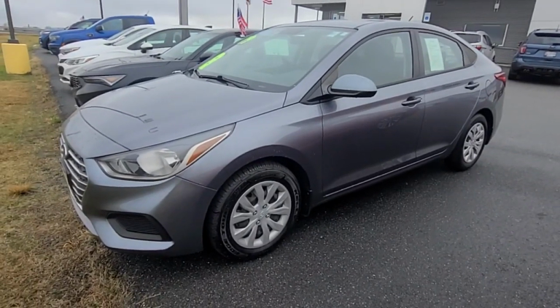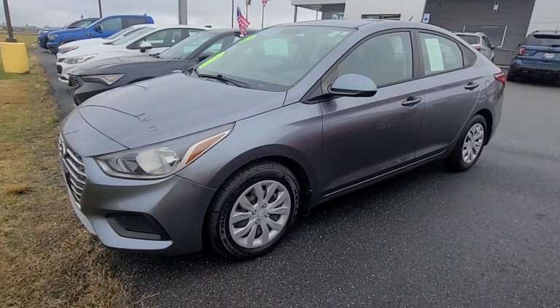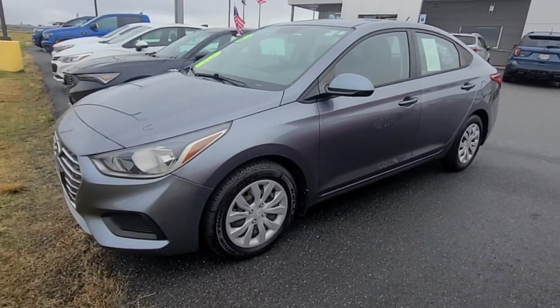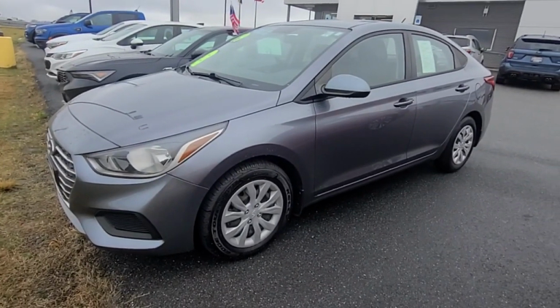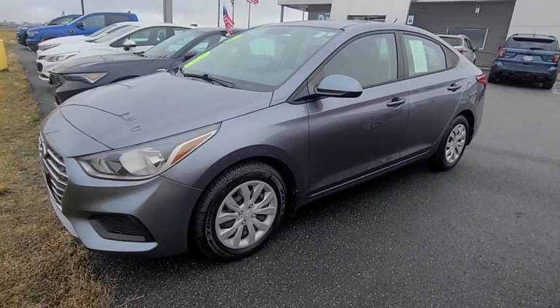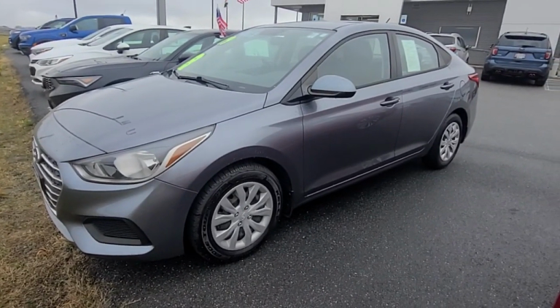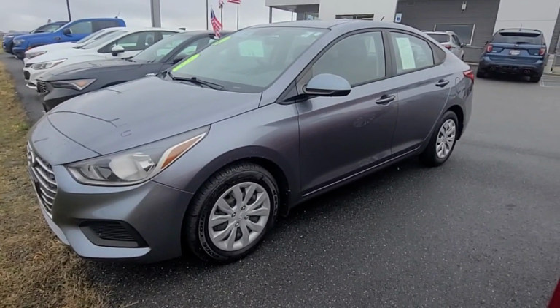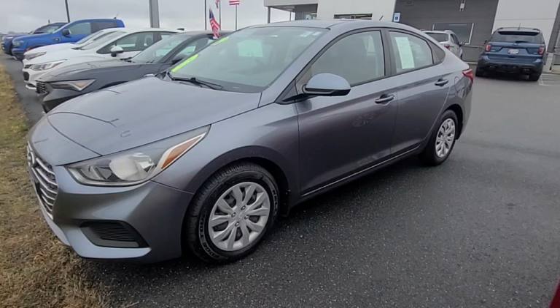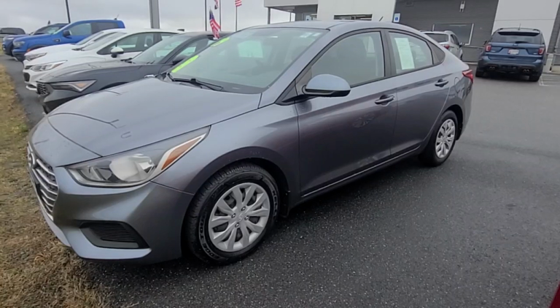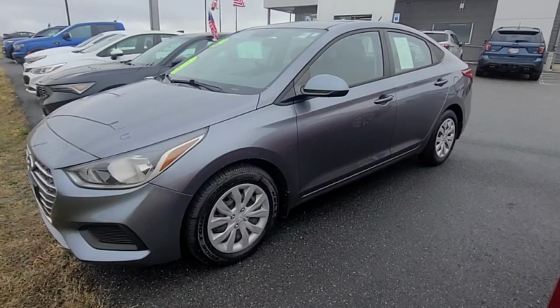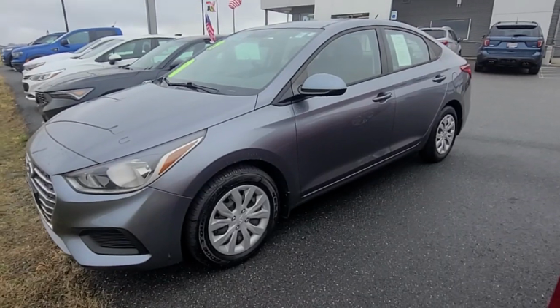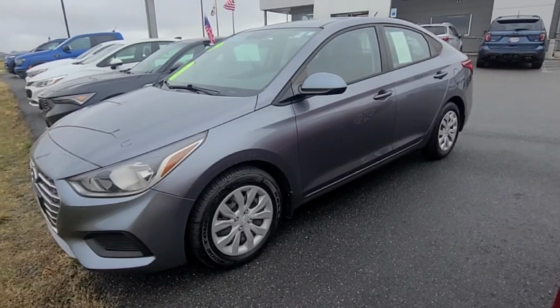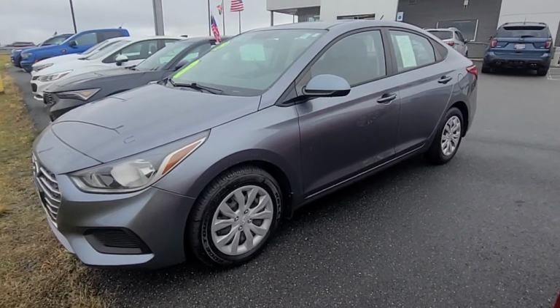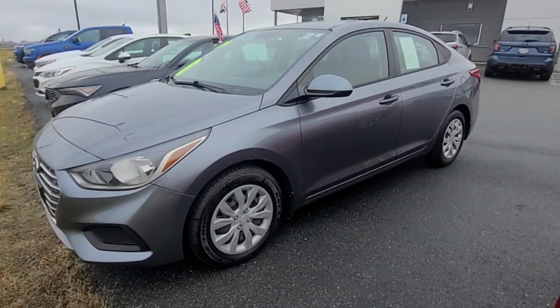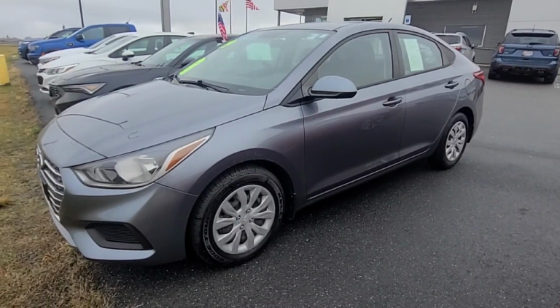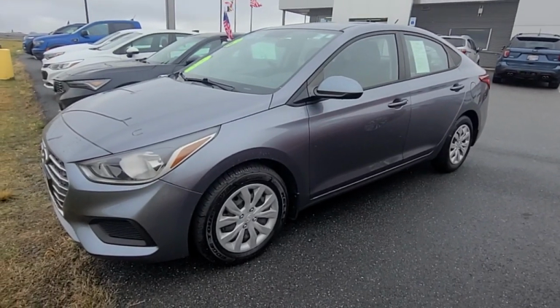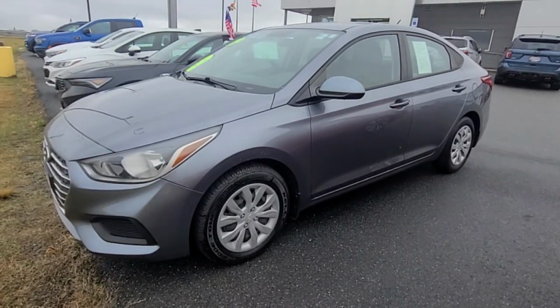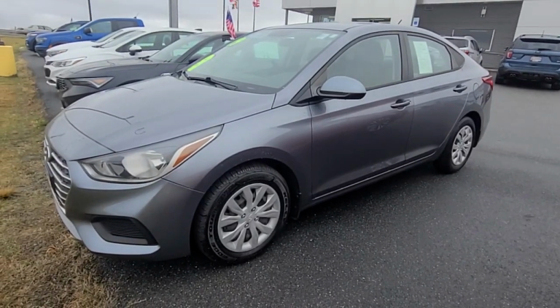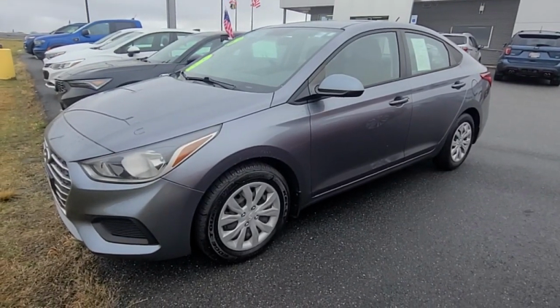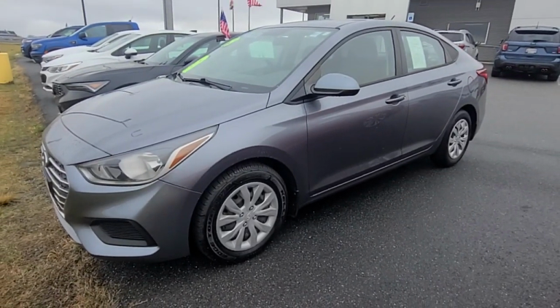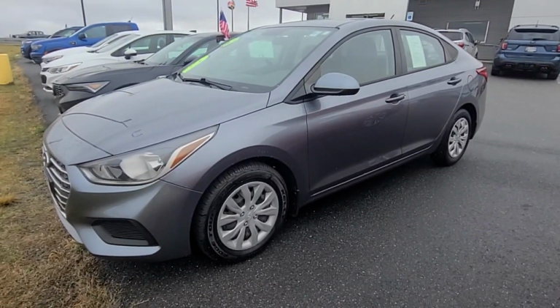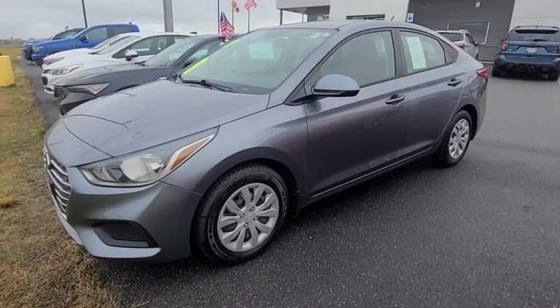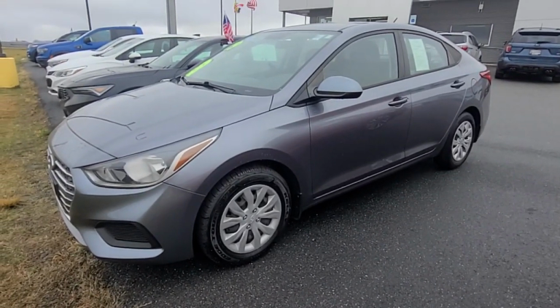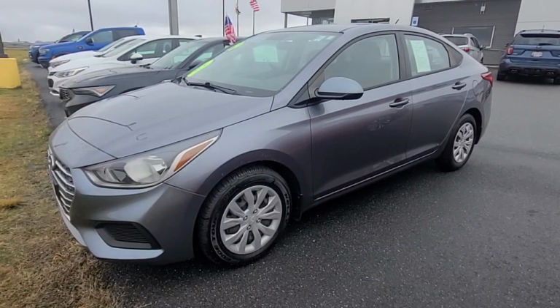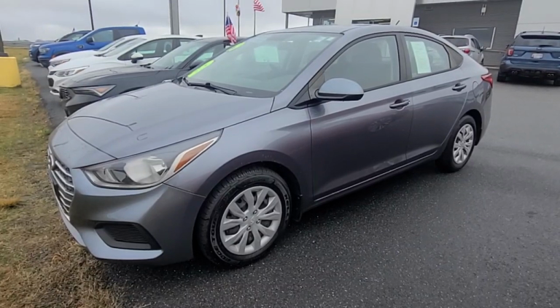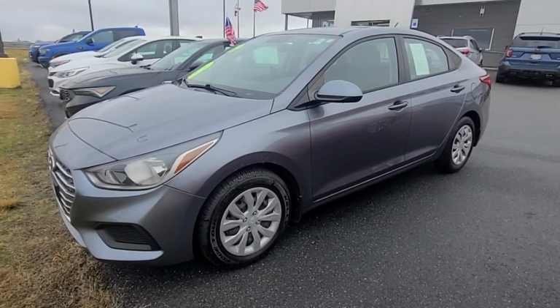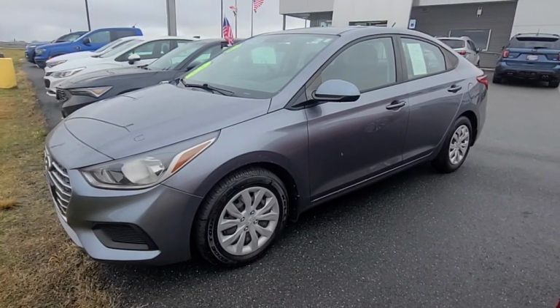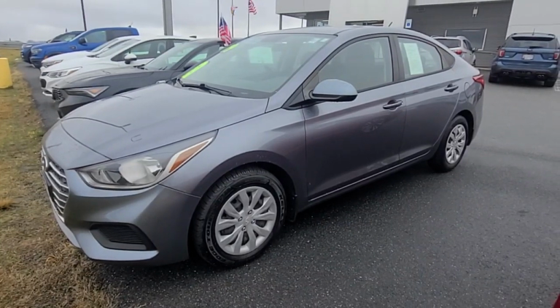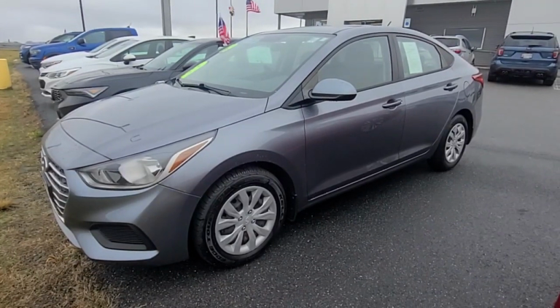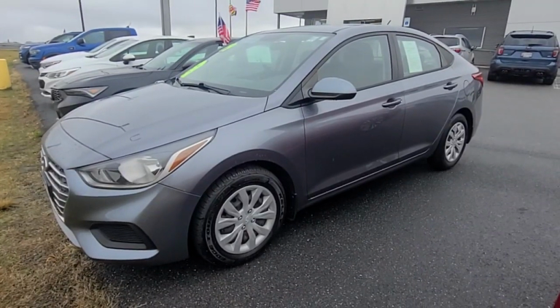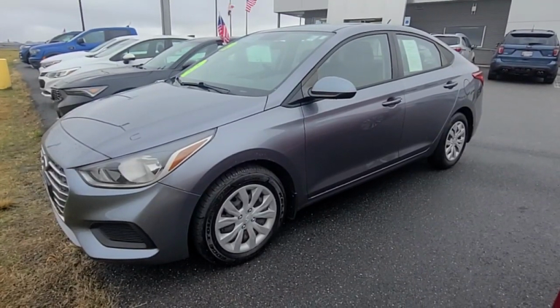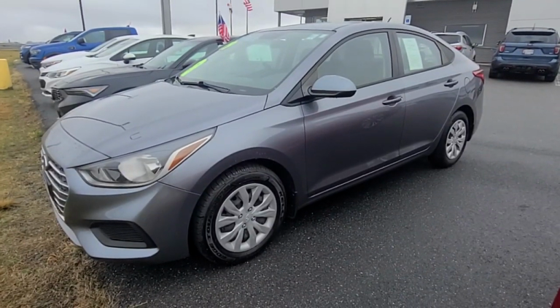Super clean, brand new tires, Maryland inspected. It comes with a certified 7-year, 100,000-mile warranty on the powertrain, plus an extra one year and 12,000-mile bumper-to-bumper coverage.